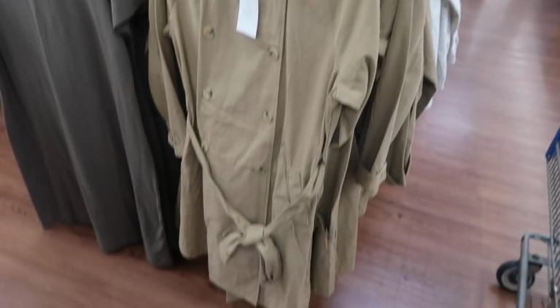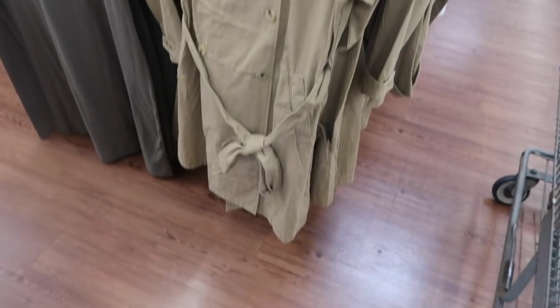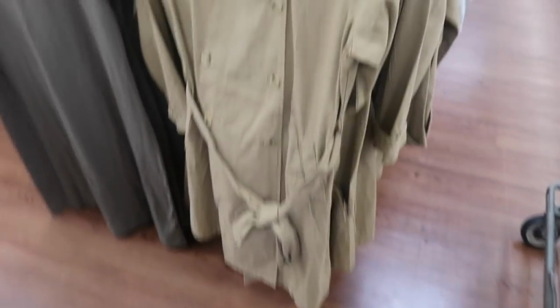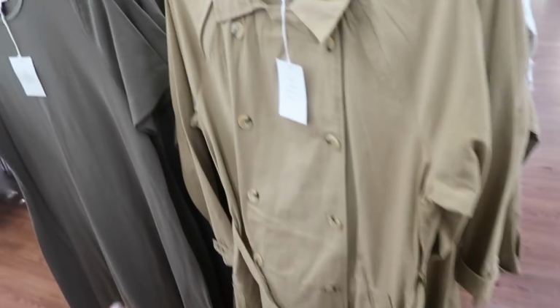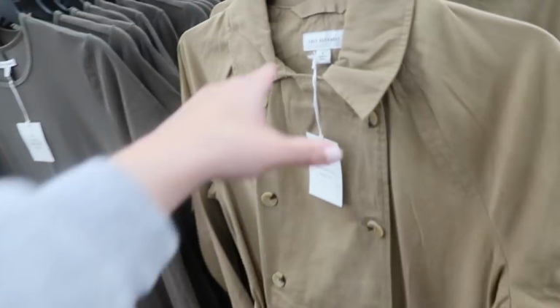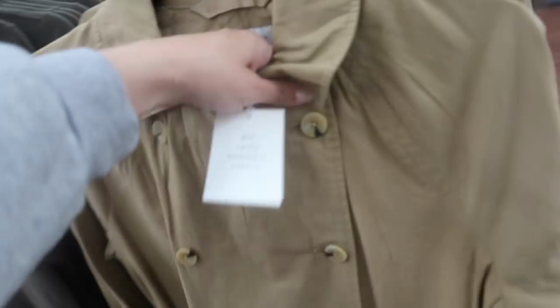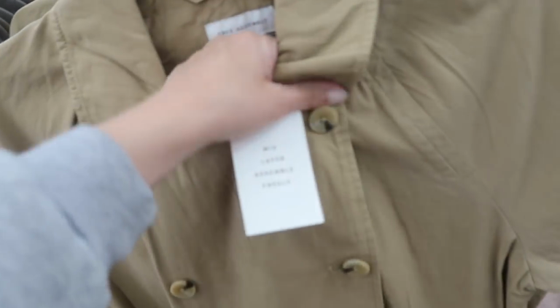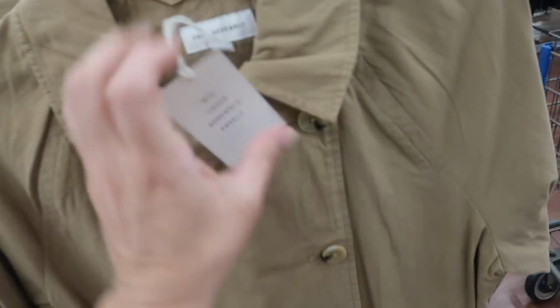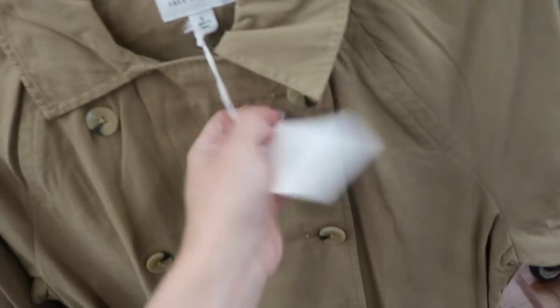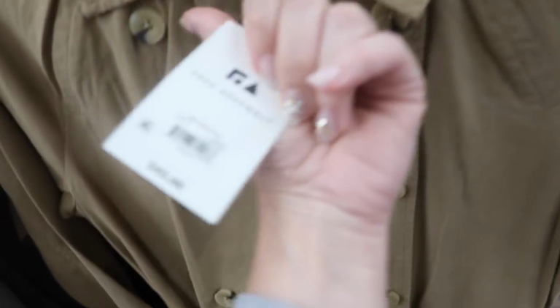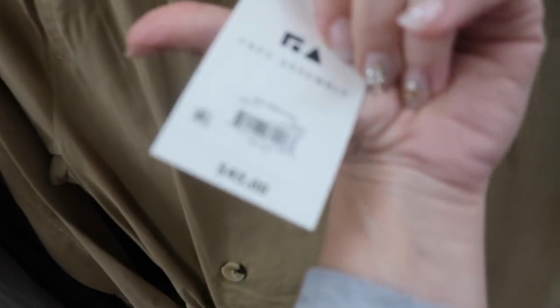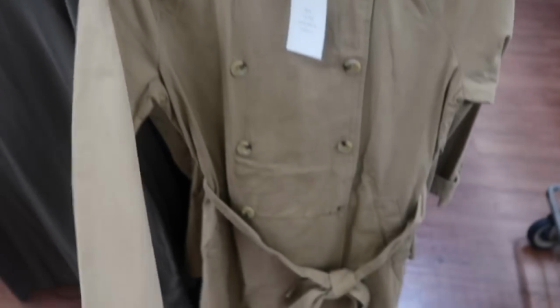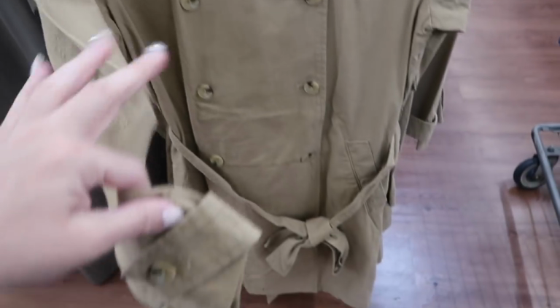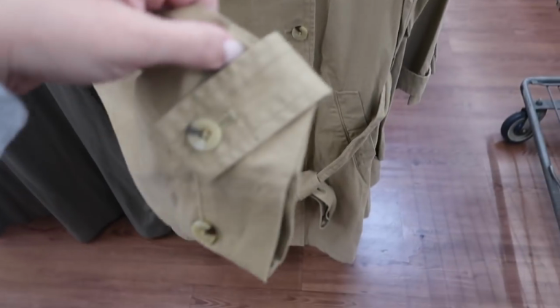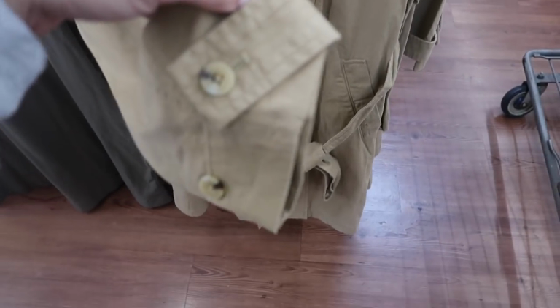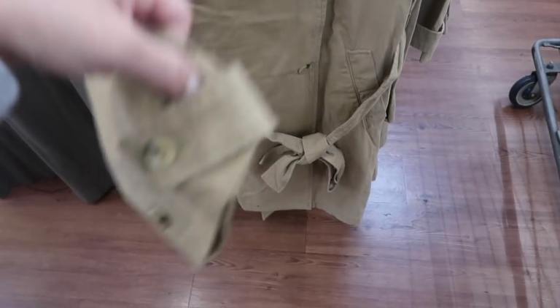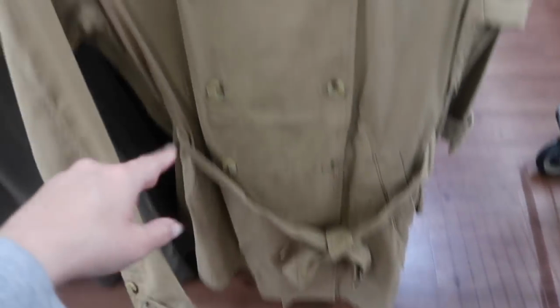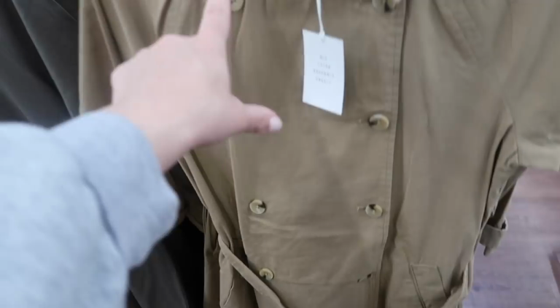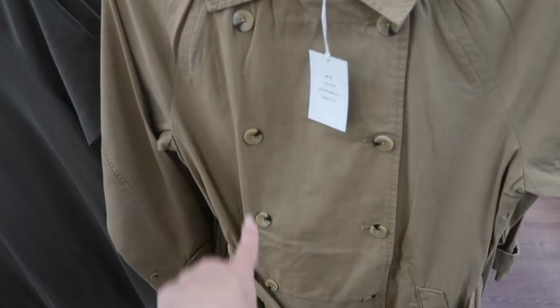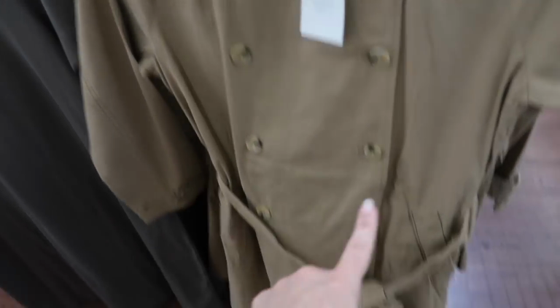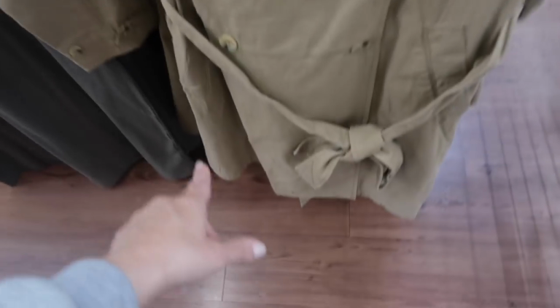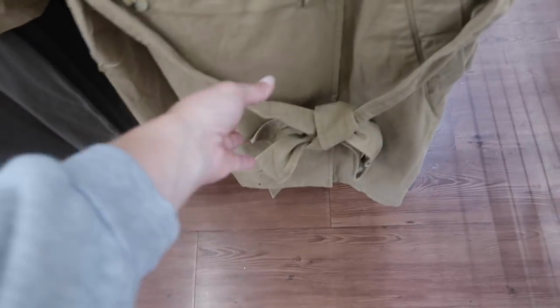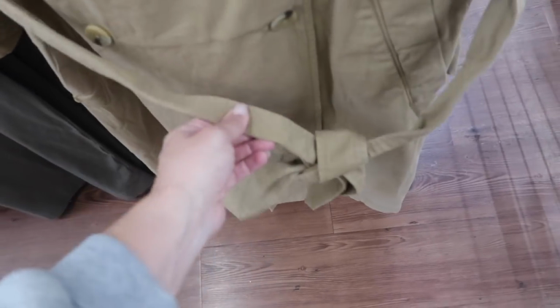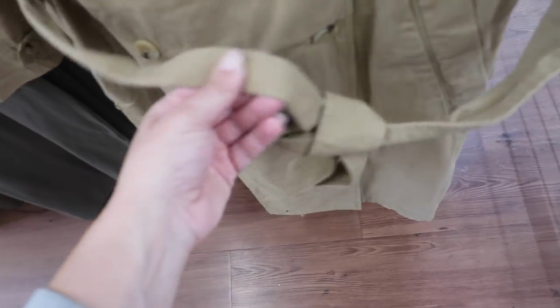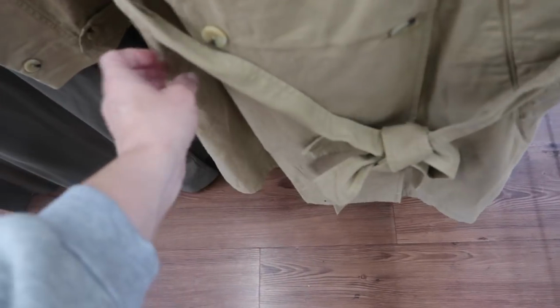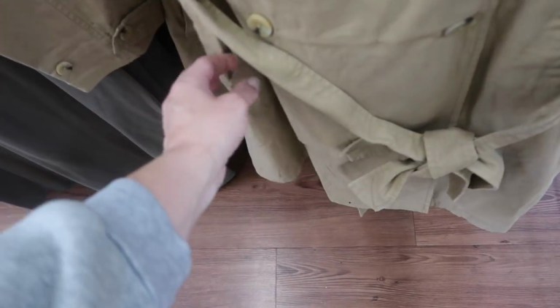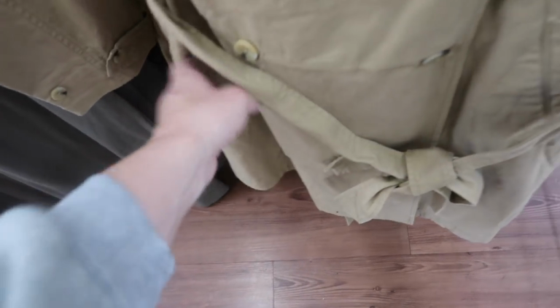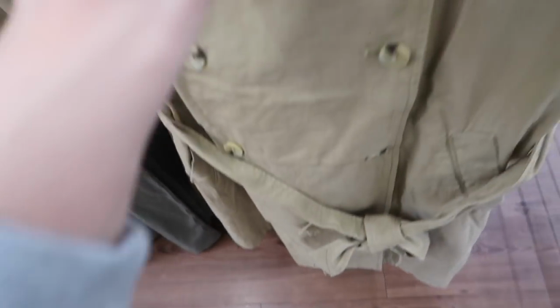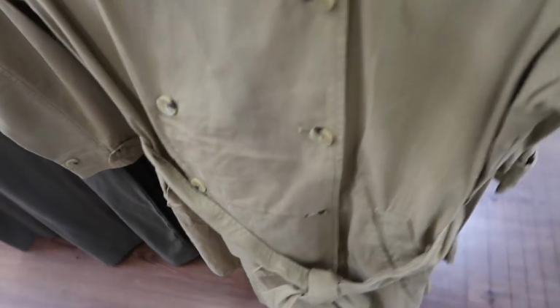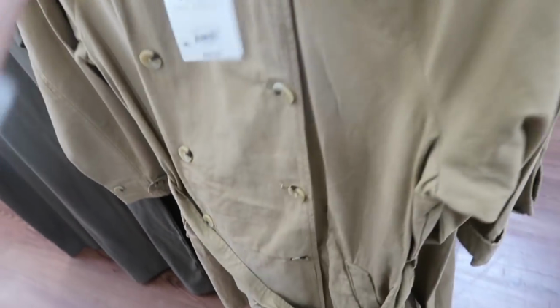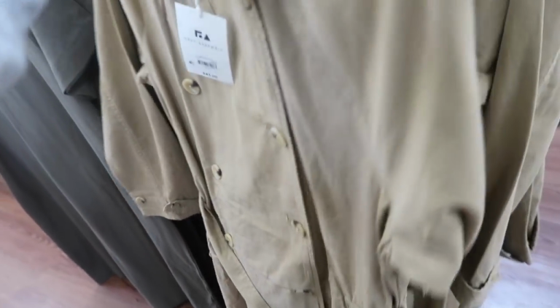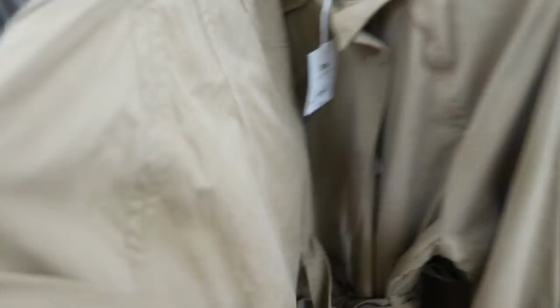New belted — I thought it was a dress but it's a trench coat. This has the button detail on the wrist, buttons all the way down with the tie belt, and the side pockets. They're $45.